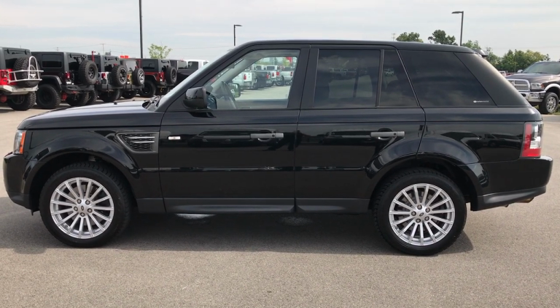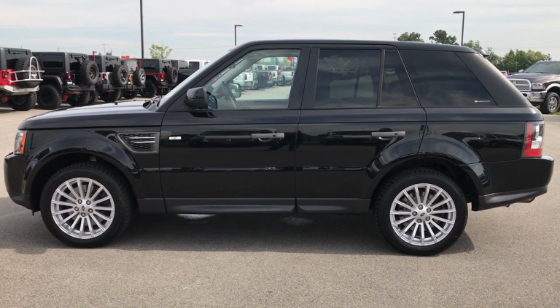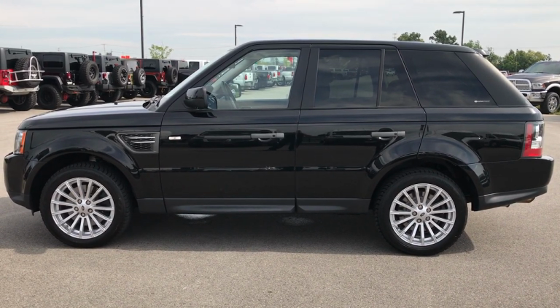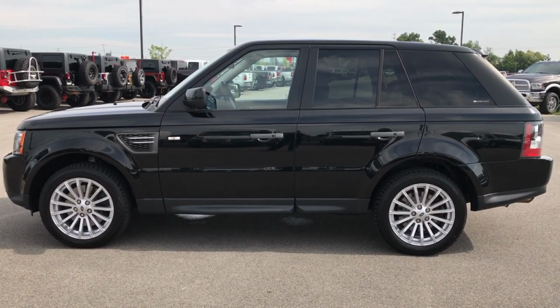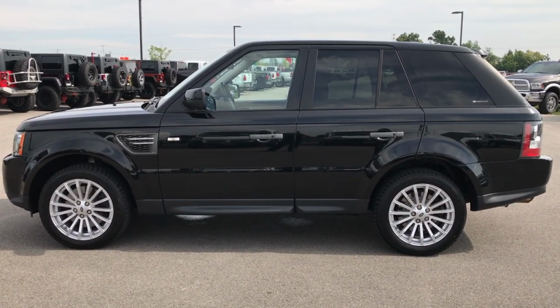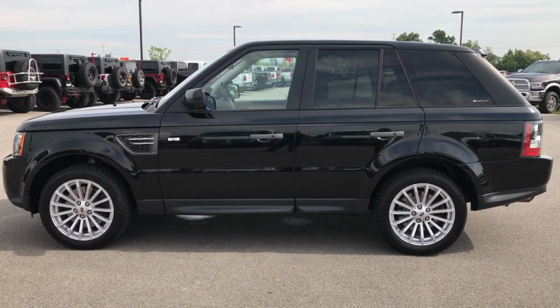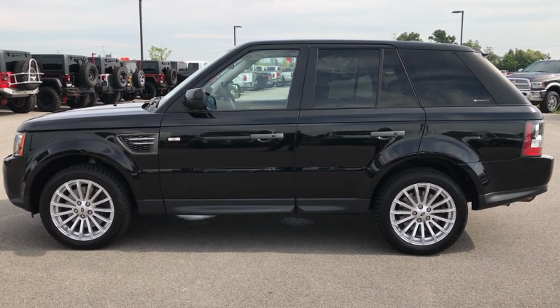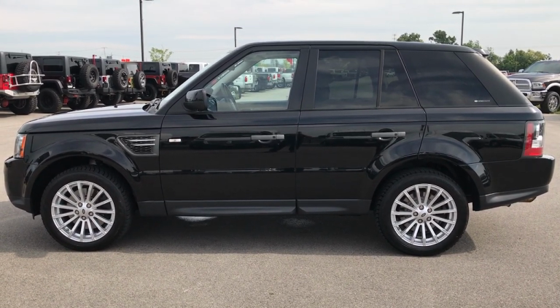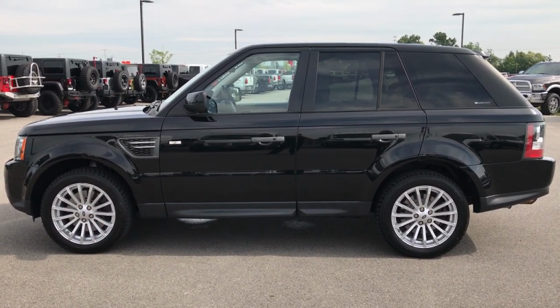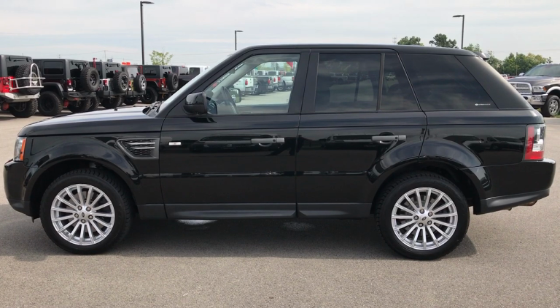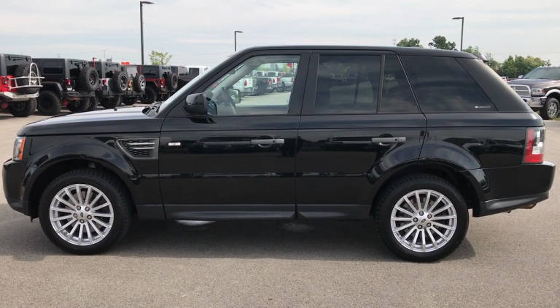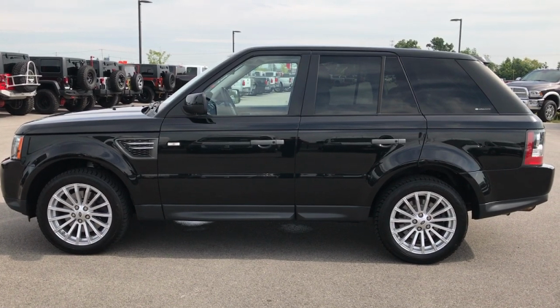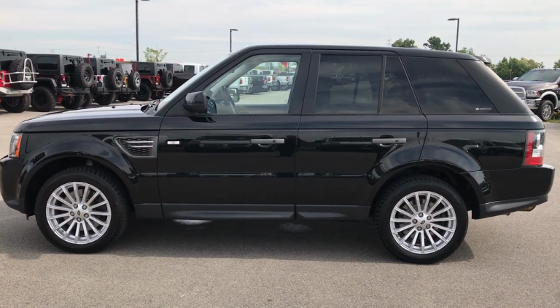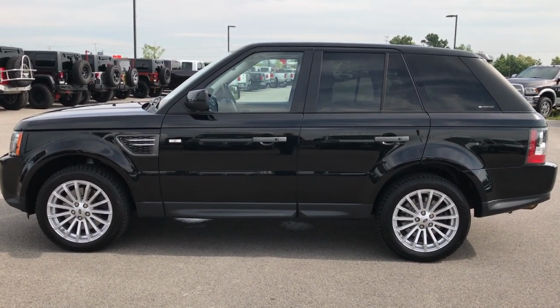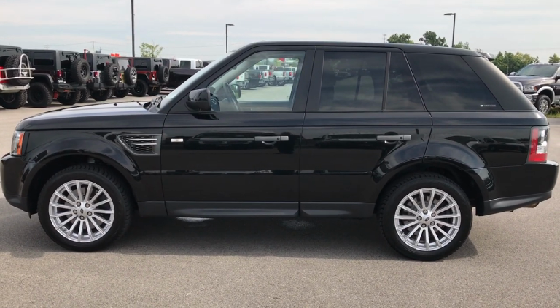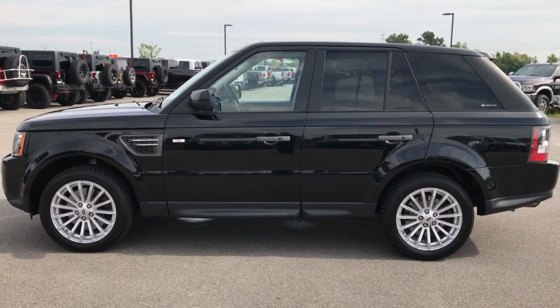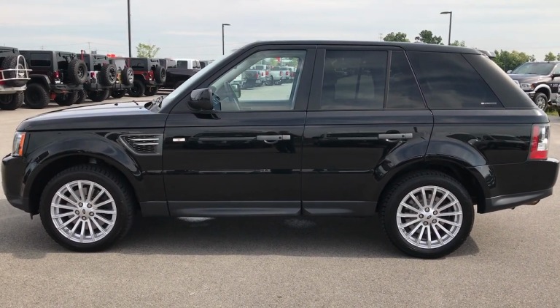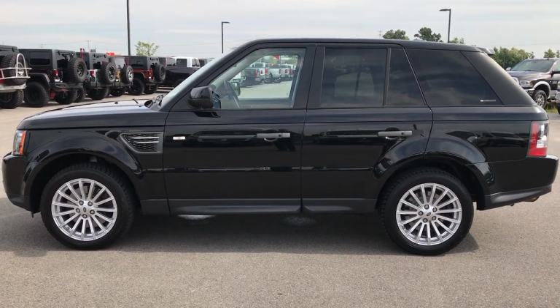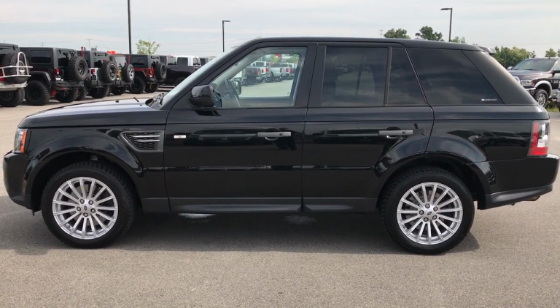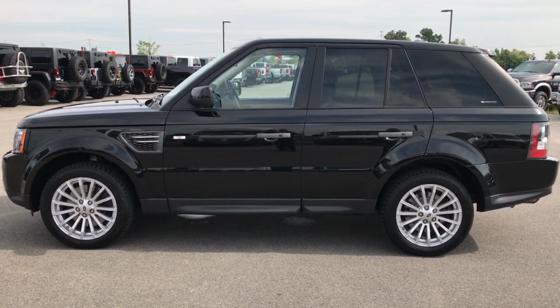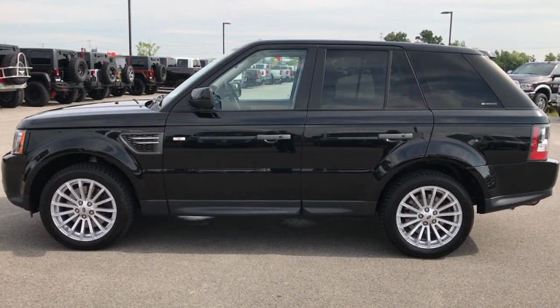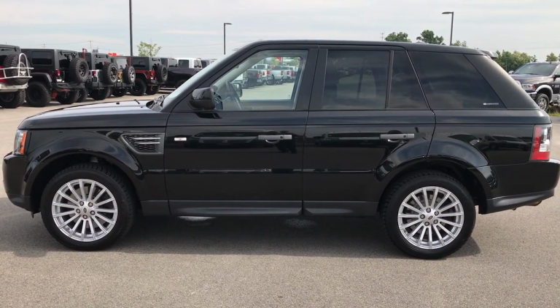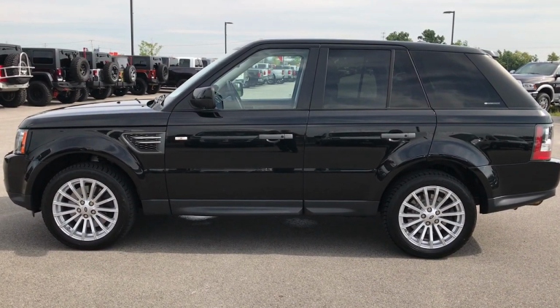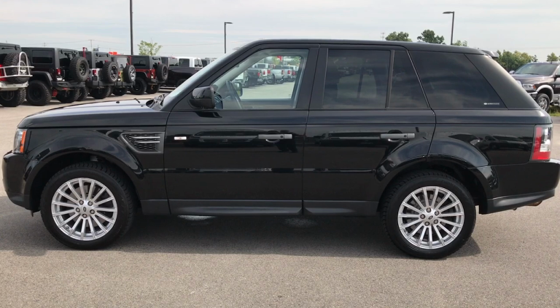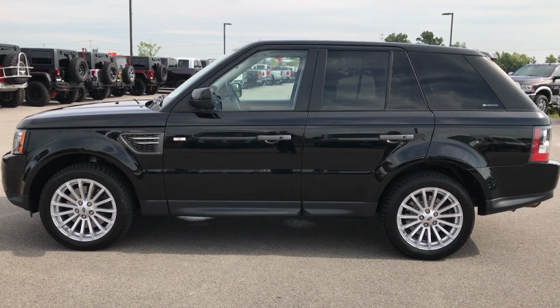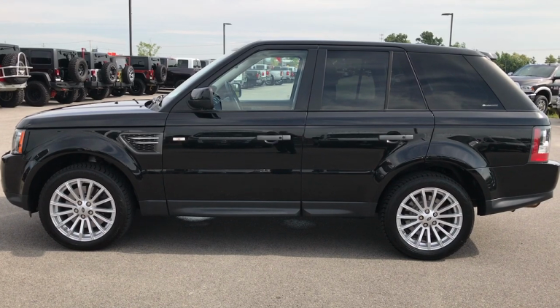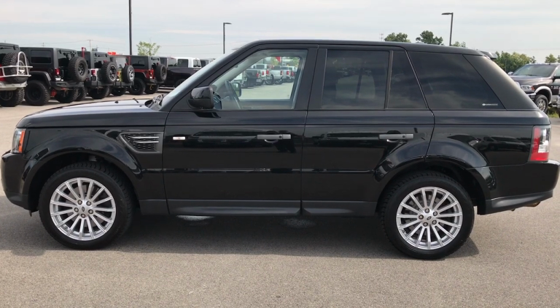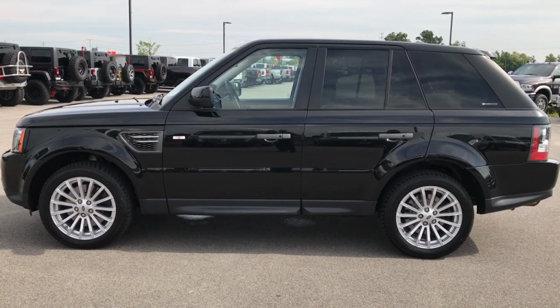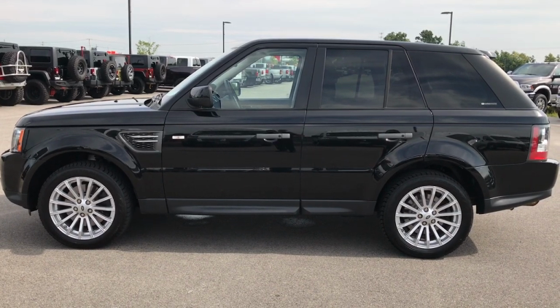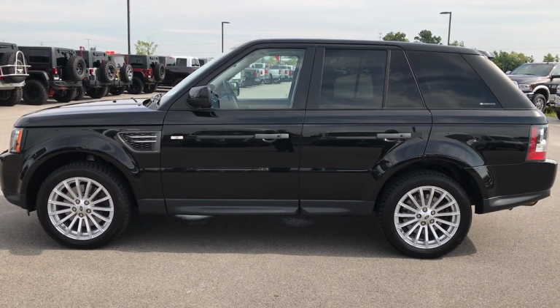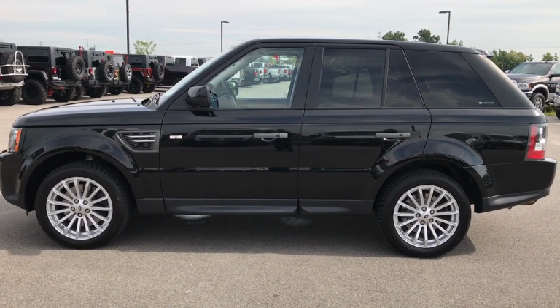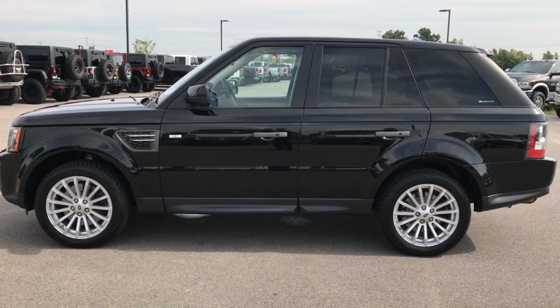If you liked the video and want to check out more, go to our YouTube channel at www.summitauto.com/summitauto — like, subscribe, and share. We look forward to helping you out with this super clean 2010 Land Rover Range Rover Sport. Thanks again.